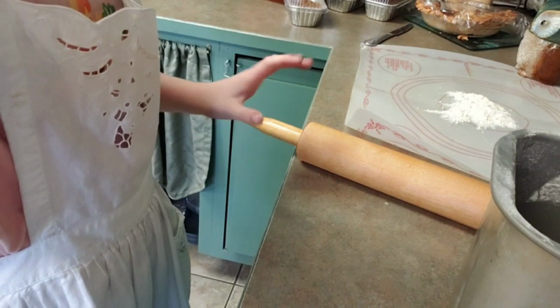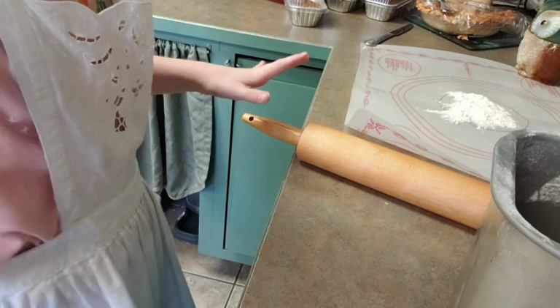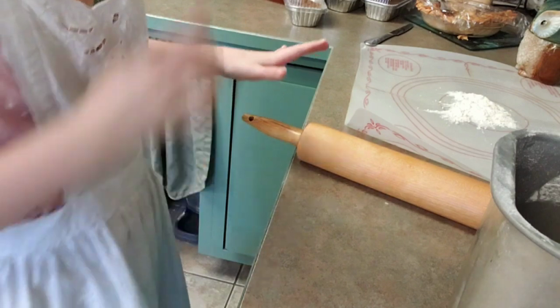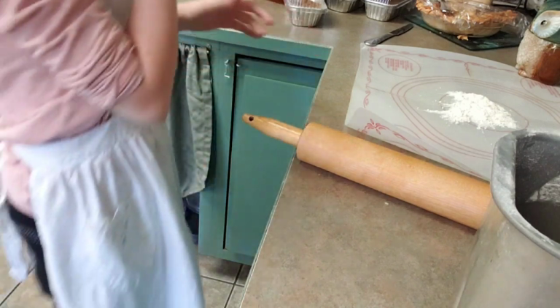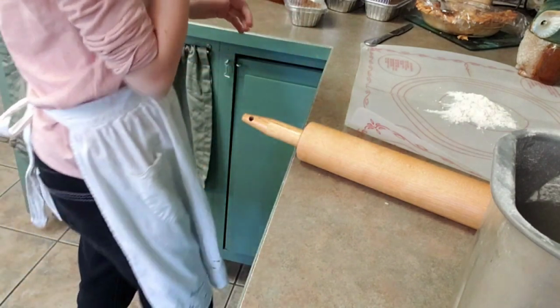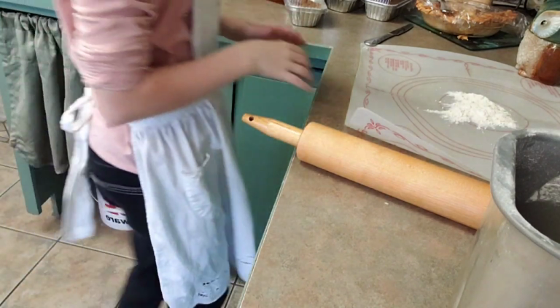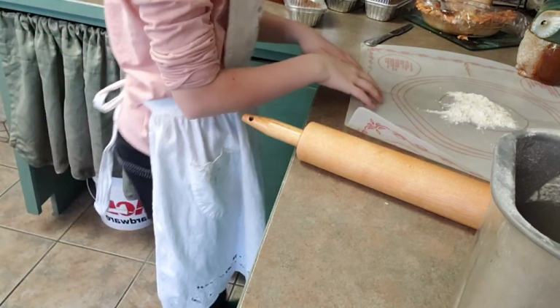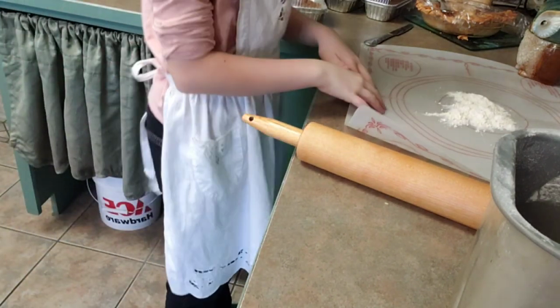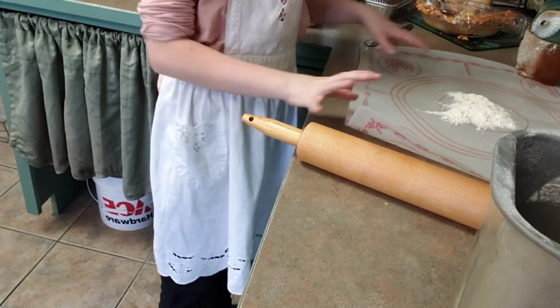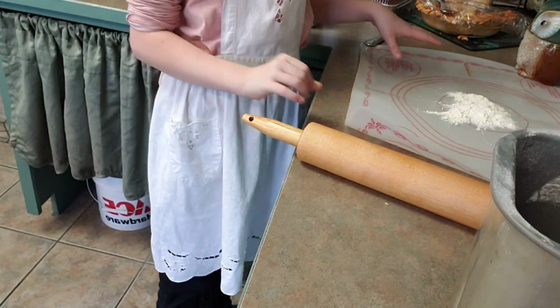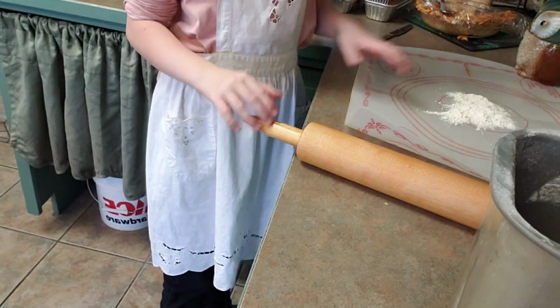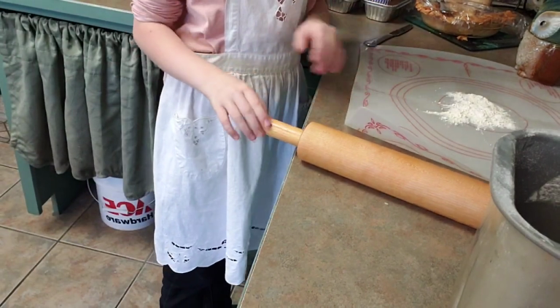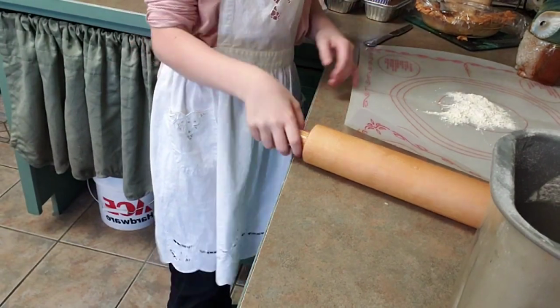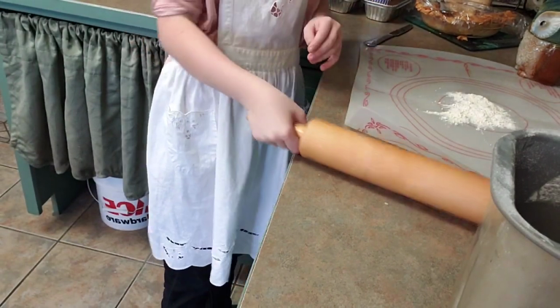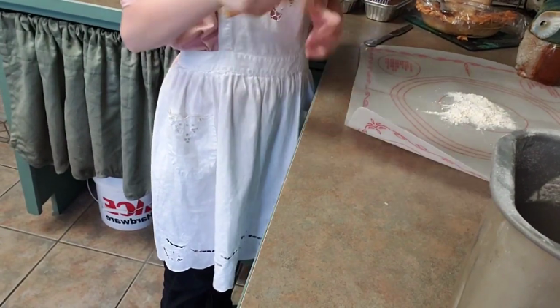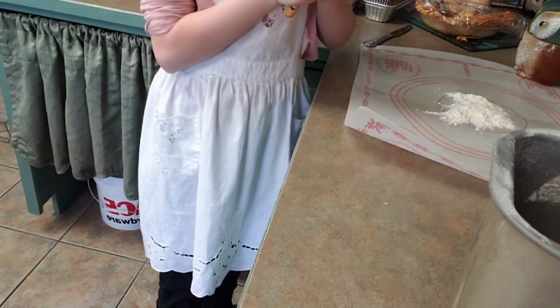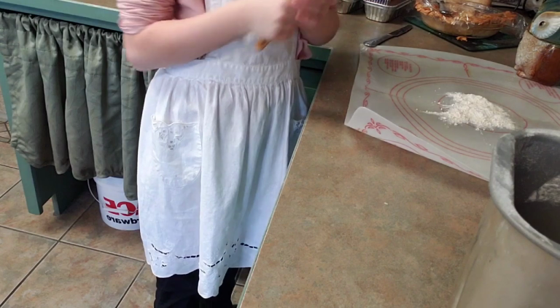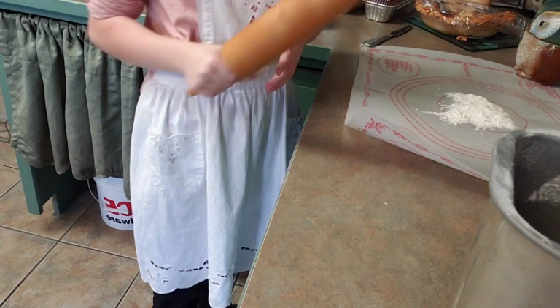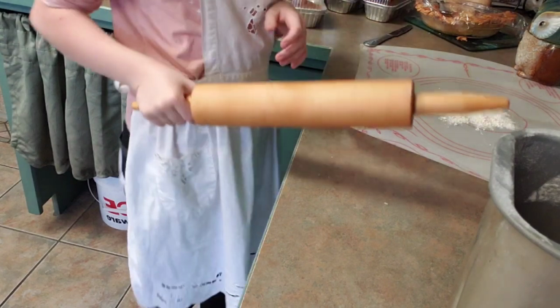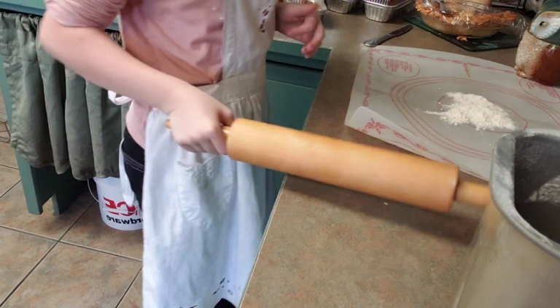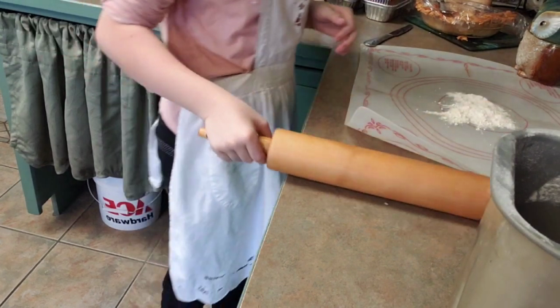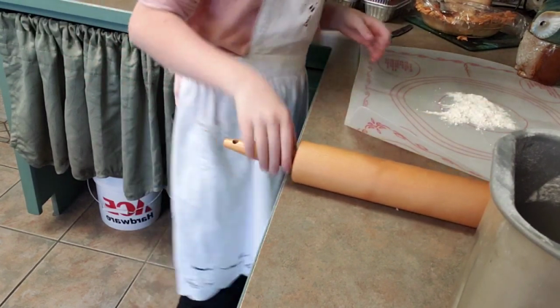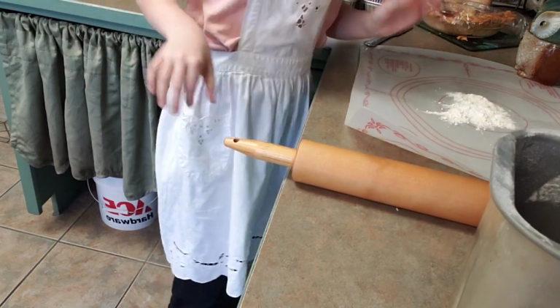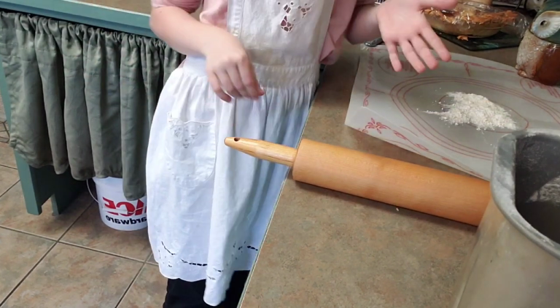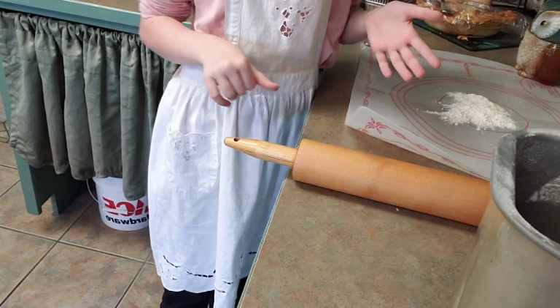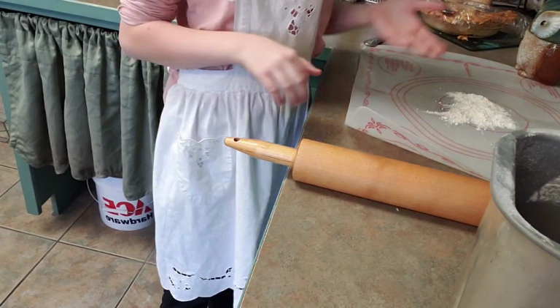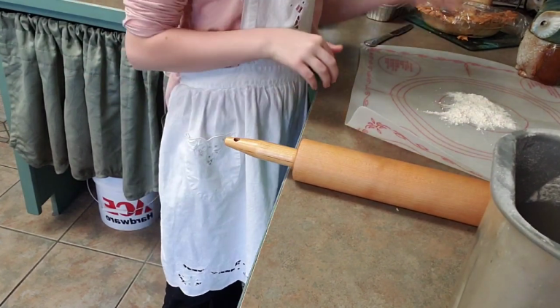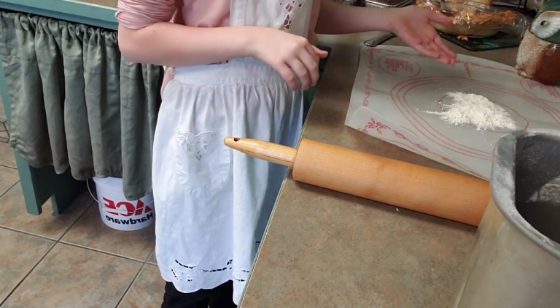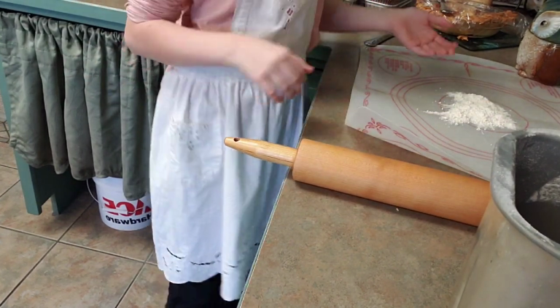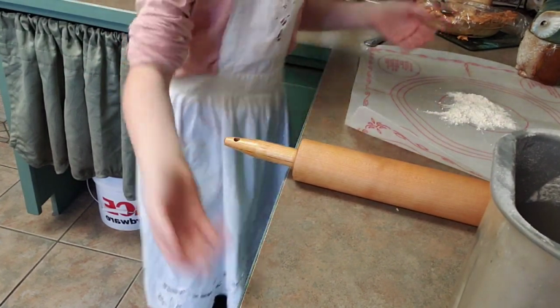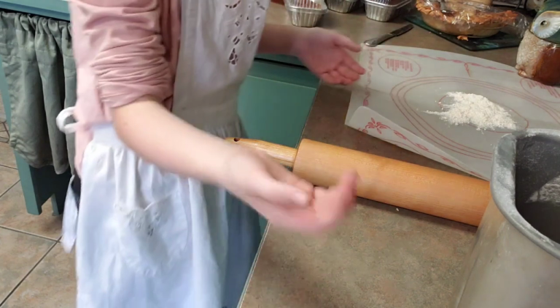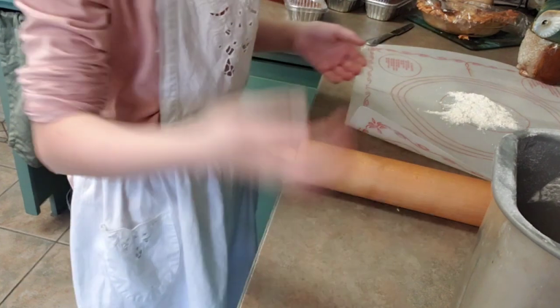Now that I've gotten out my mat and my rolling pin, you need to always make sure that you put flour on it so it doesn't stick.